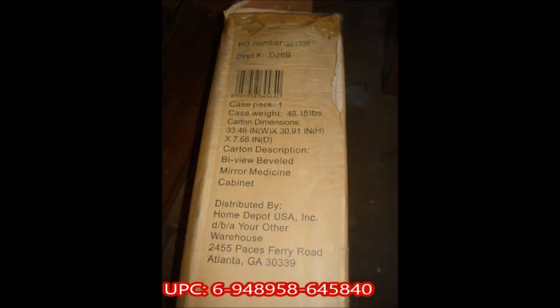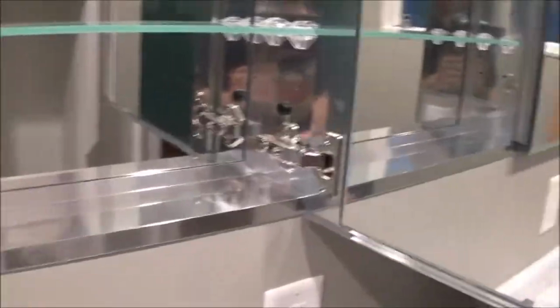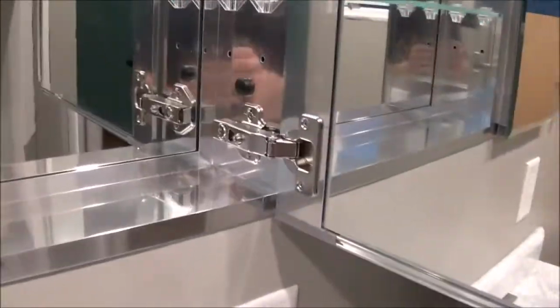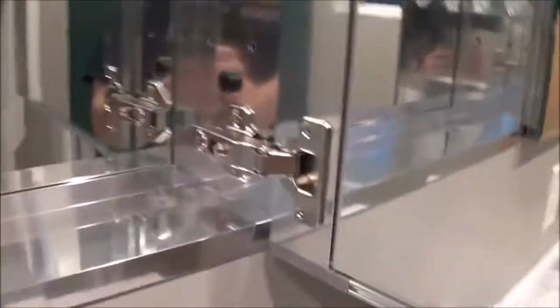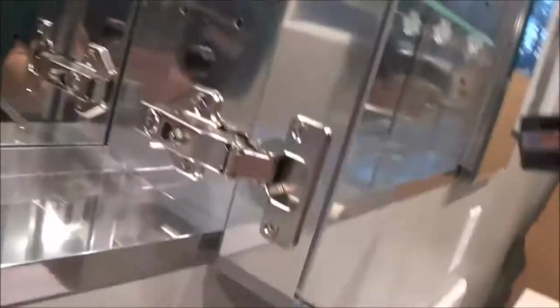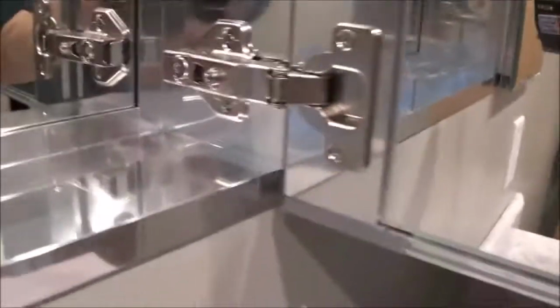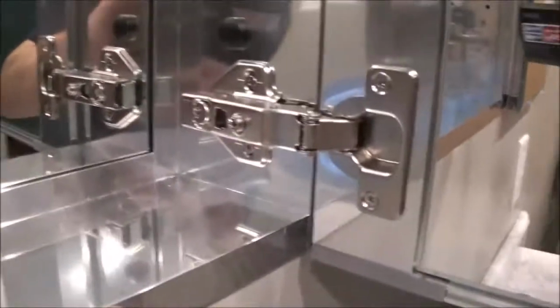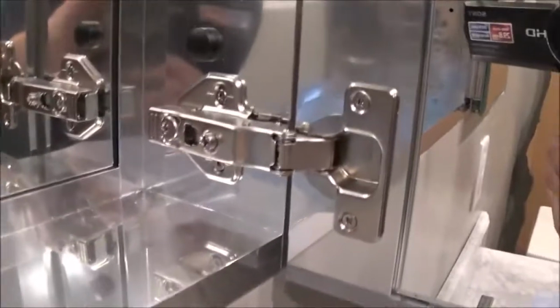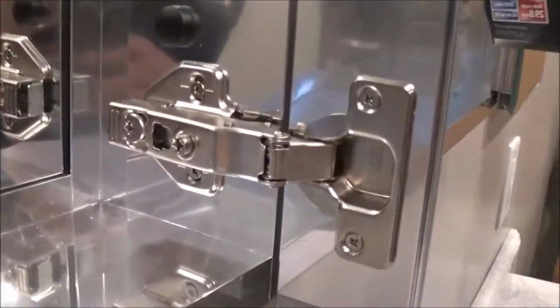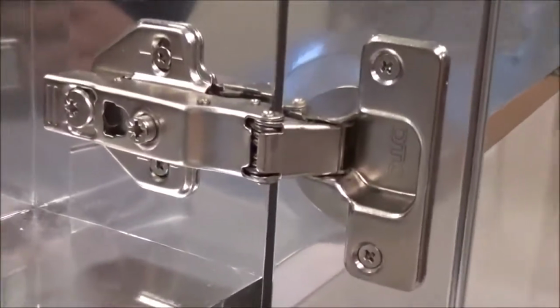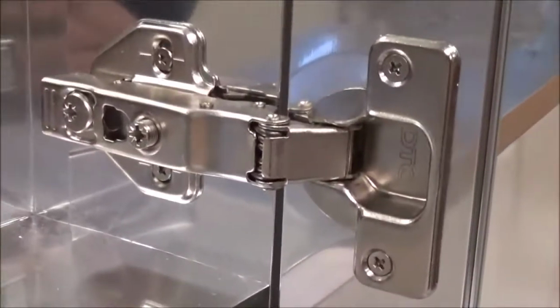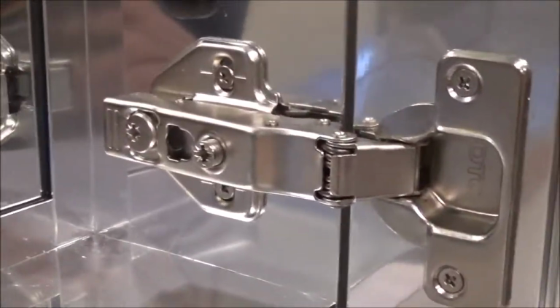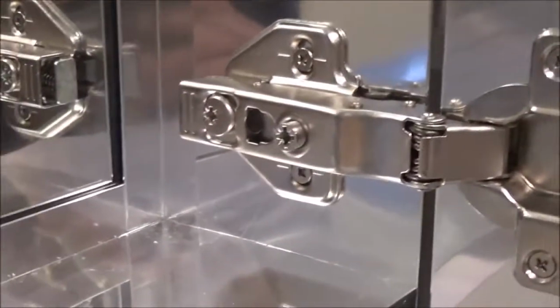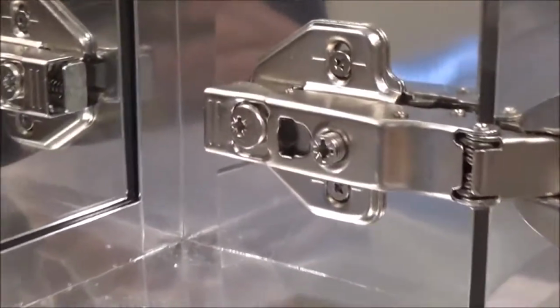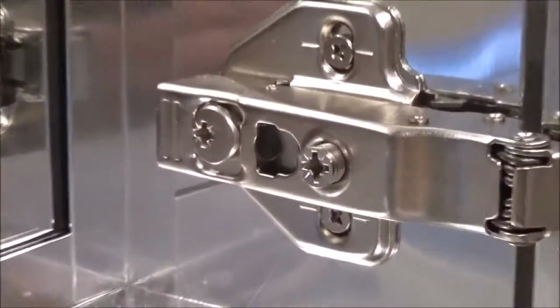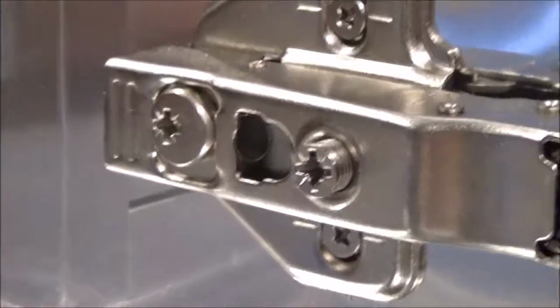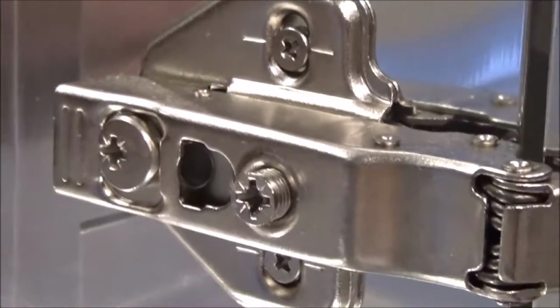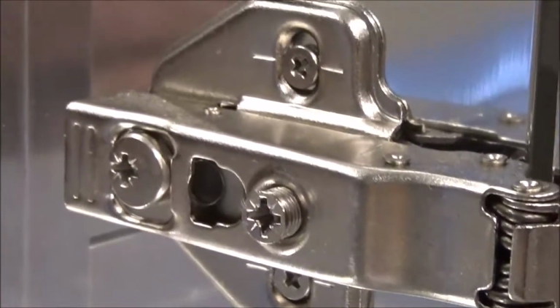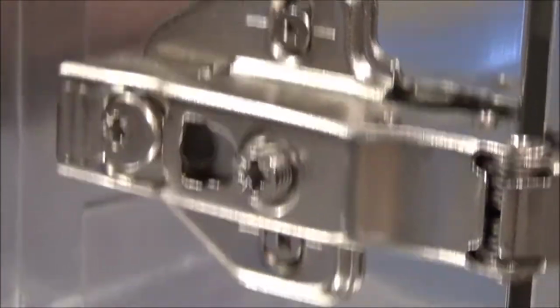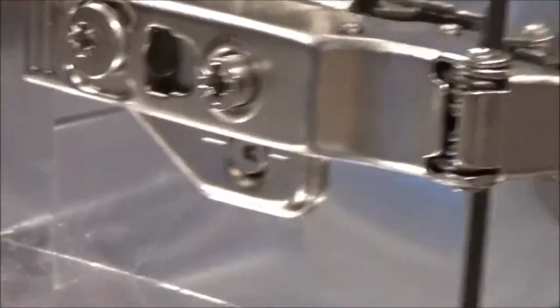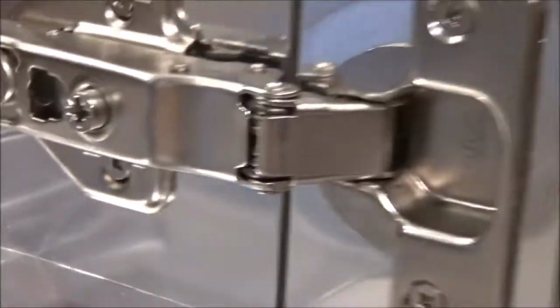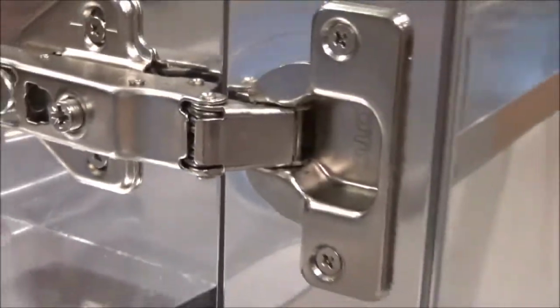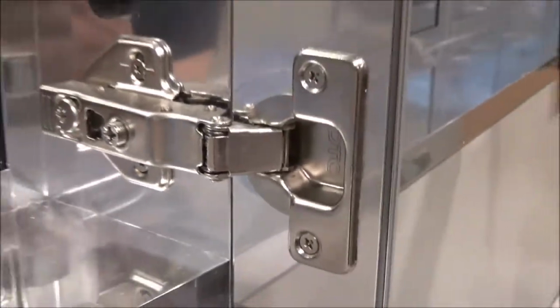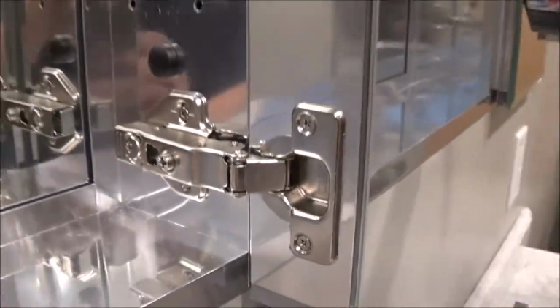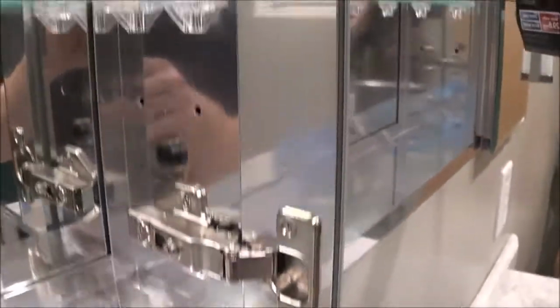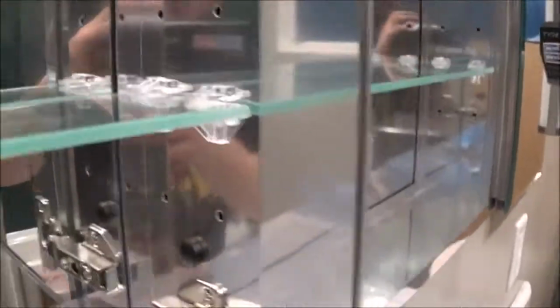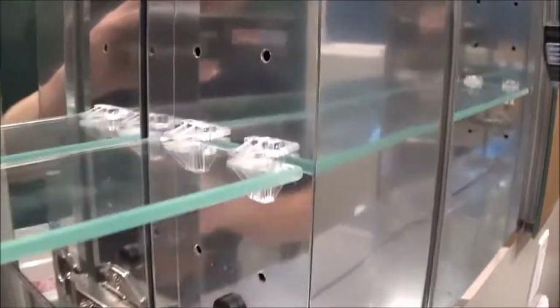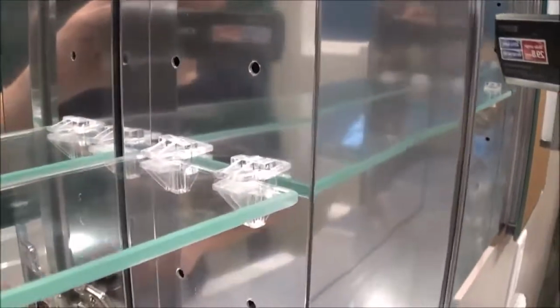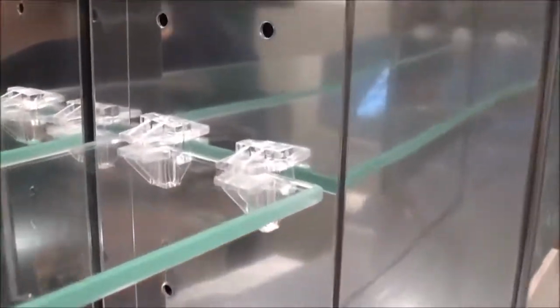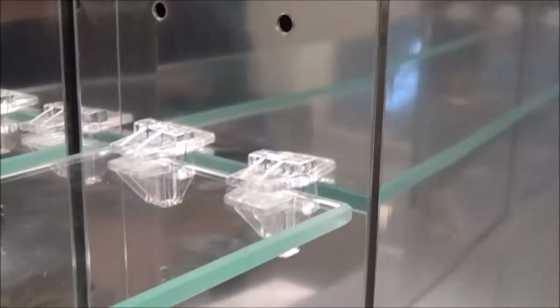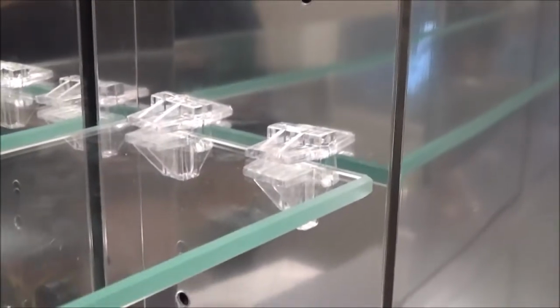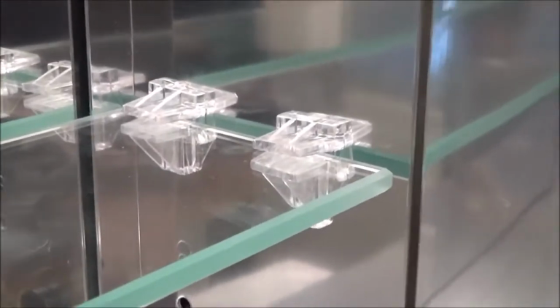Here are the hinges — they're your standard slow close hinges. They have all the adjustment screws there. And the shelves are held on with these plastic clips.